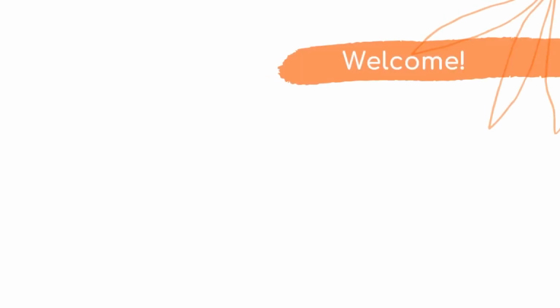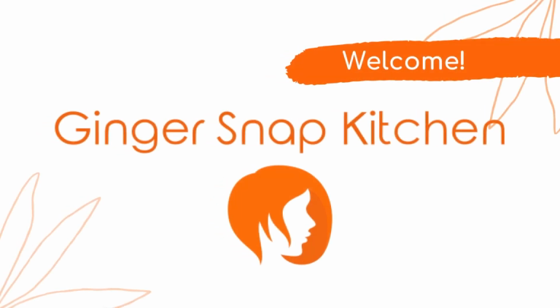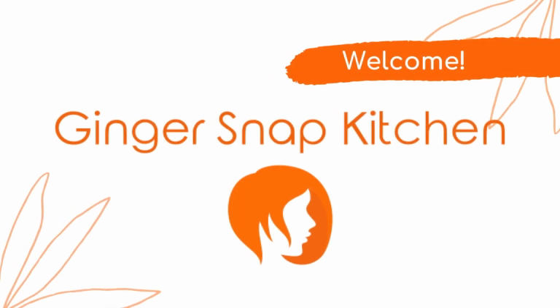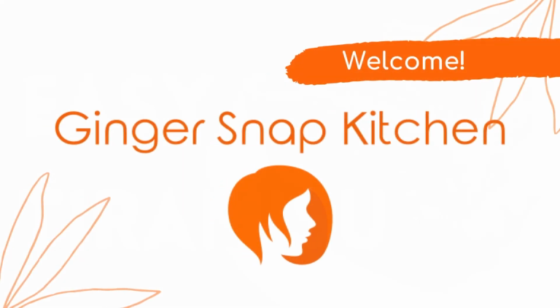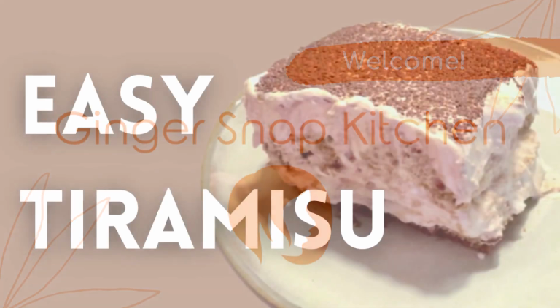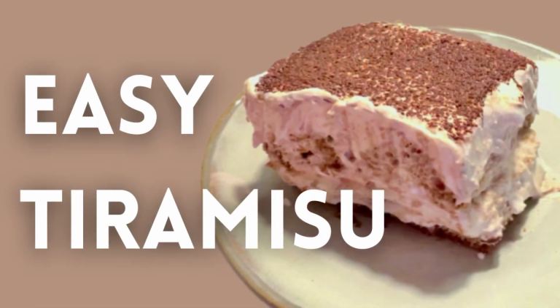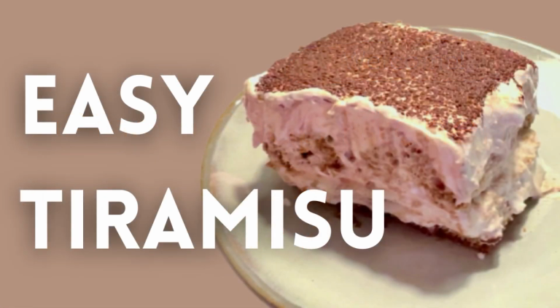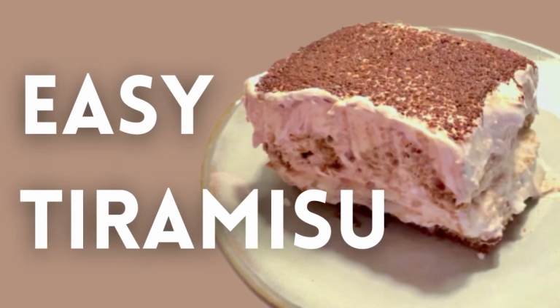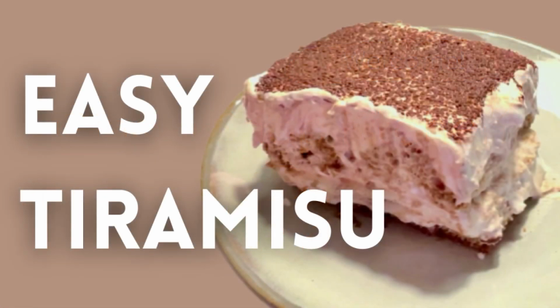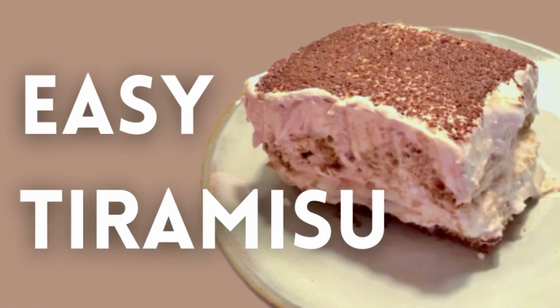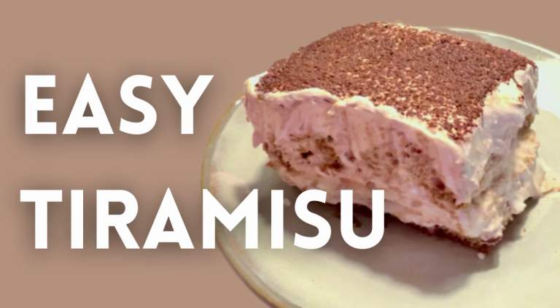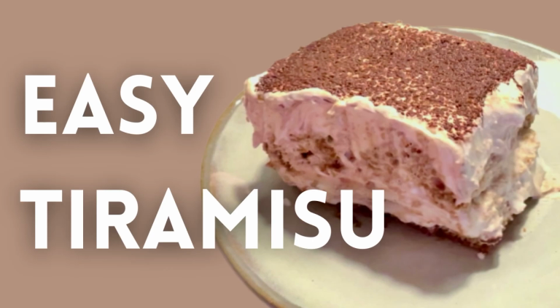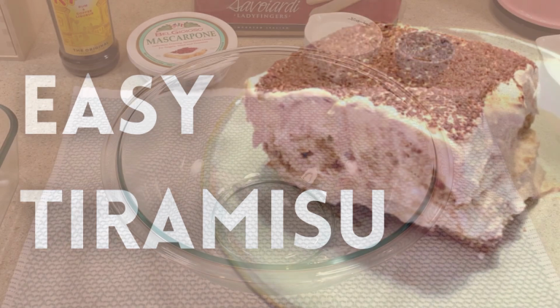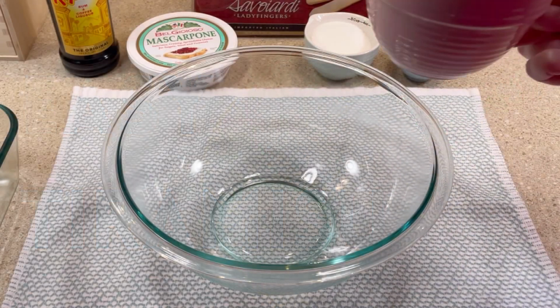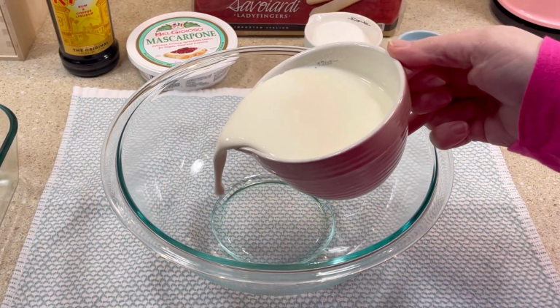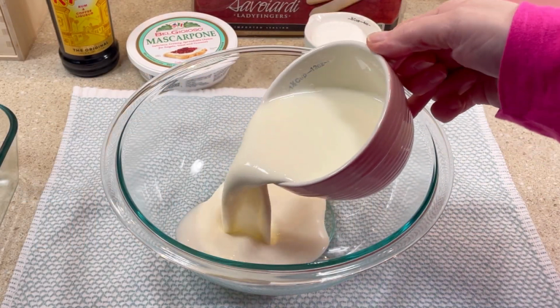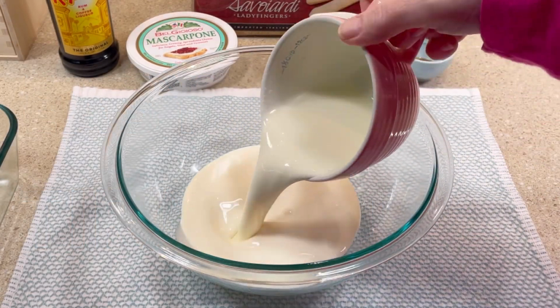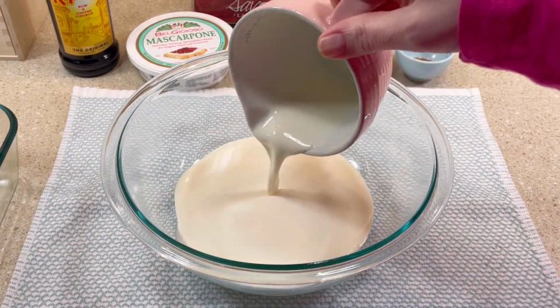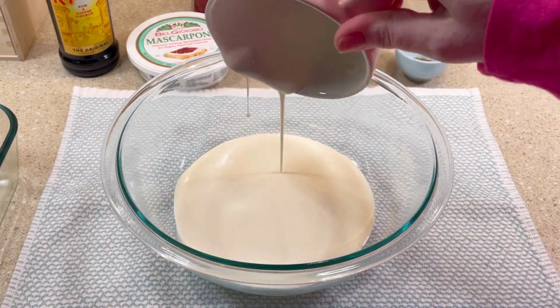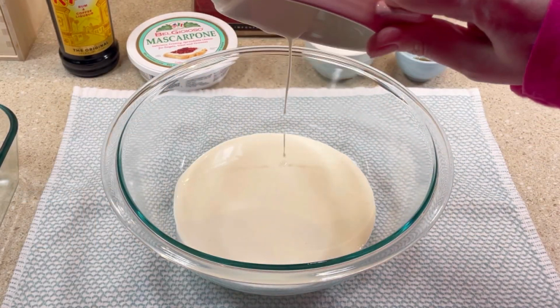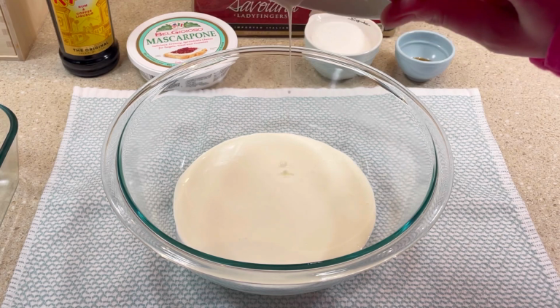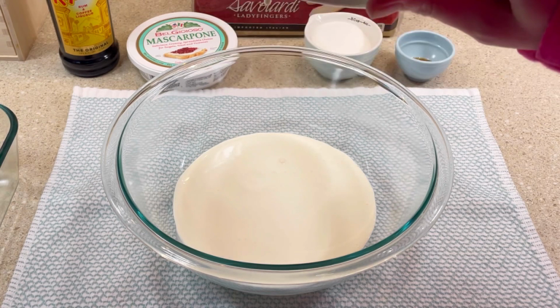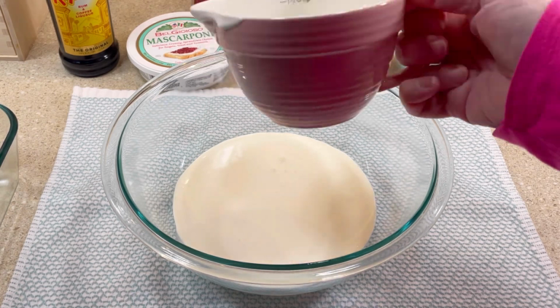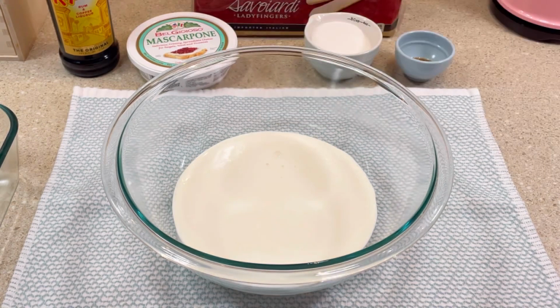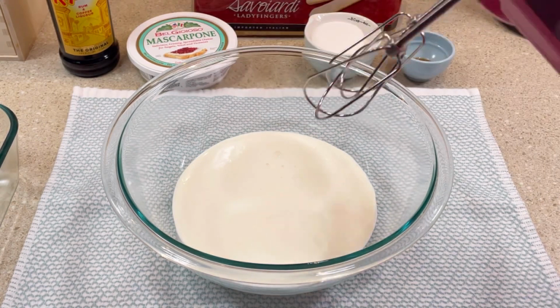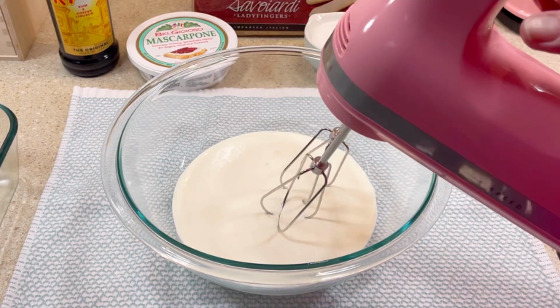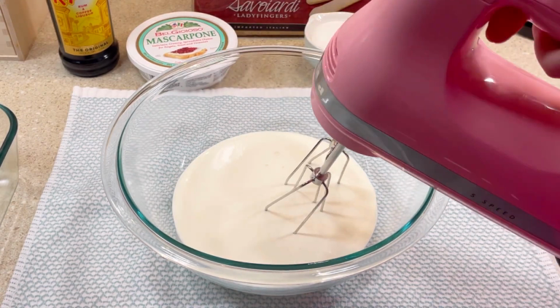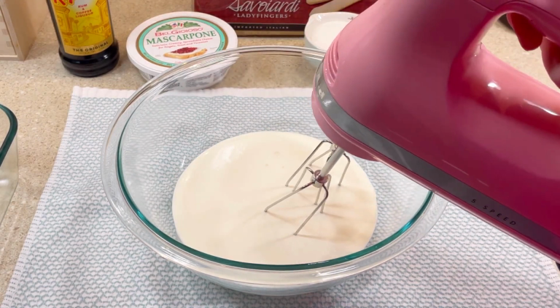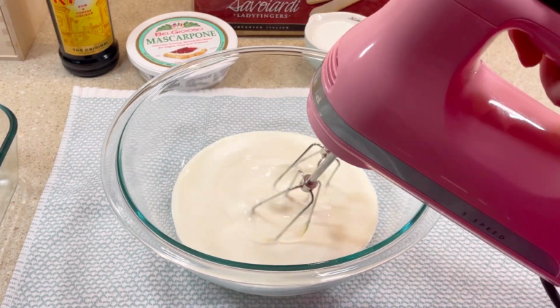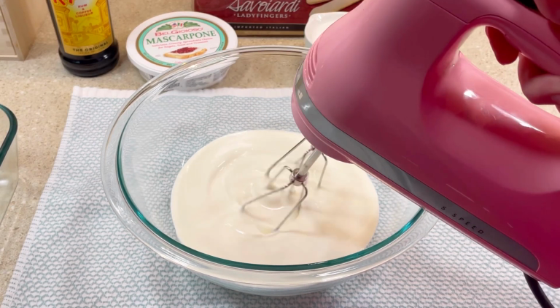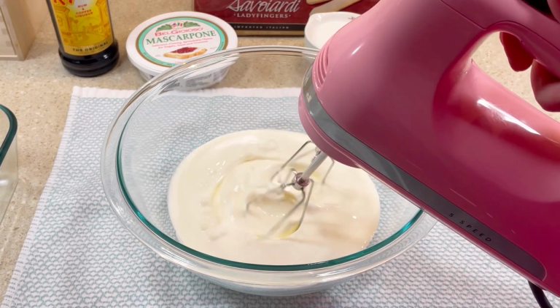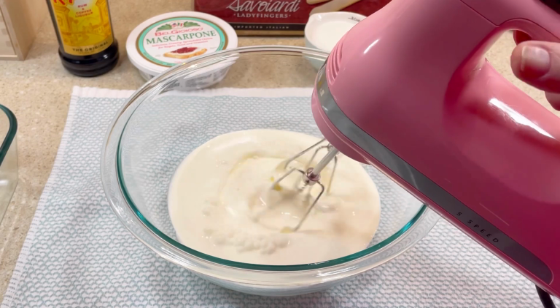Hi, I'm Stephanie. Welcome to my kitchen. Today I'm making easy tiramisu. The first thing I did was add one and a half cups of heavy cream to a mixing bowl, then I used my electric hand mixer to whip it to stiff peaks.